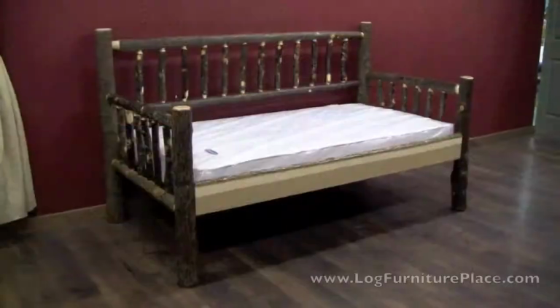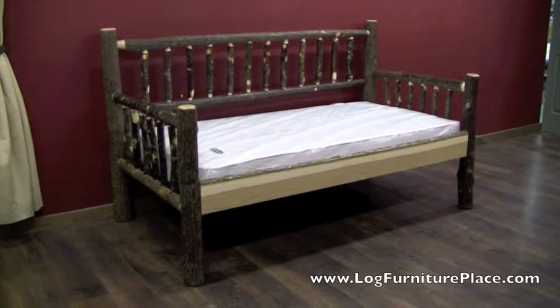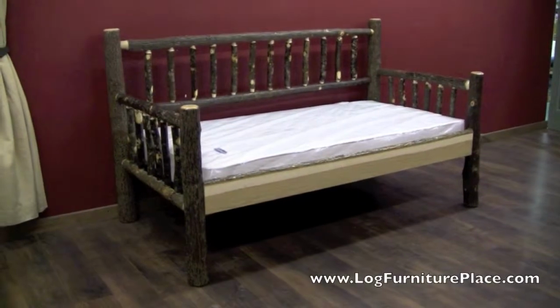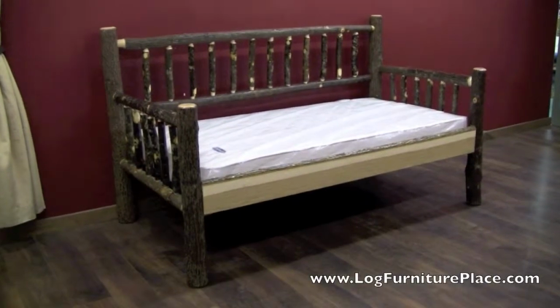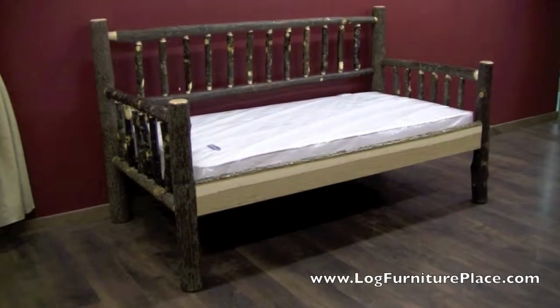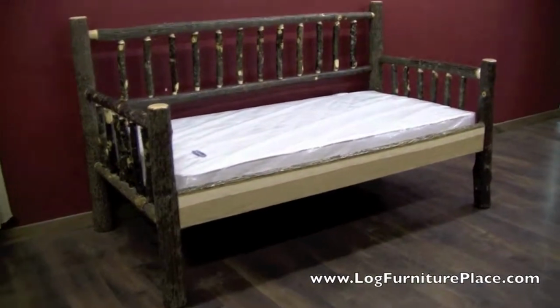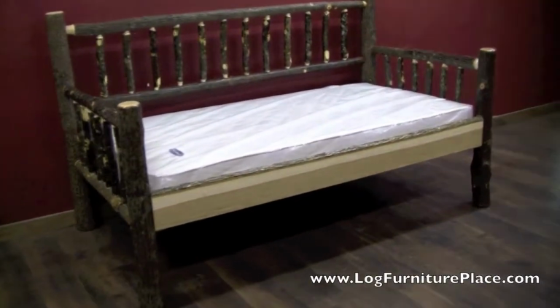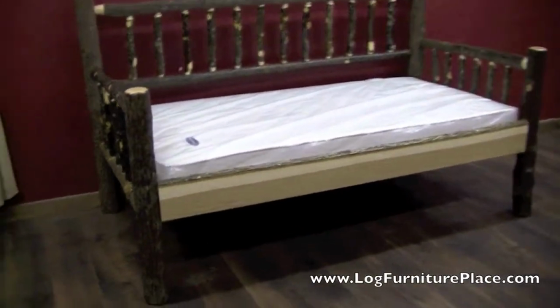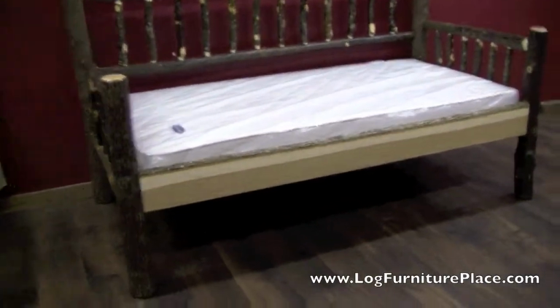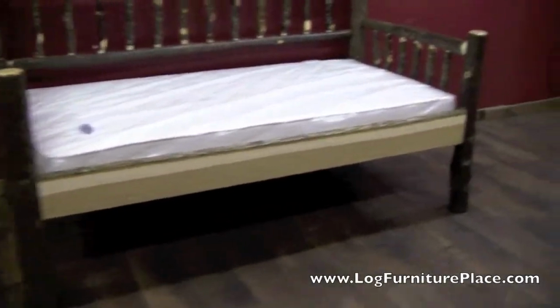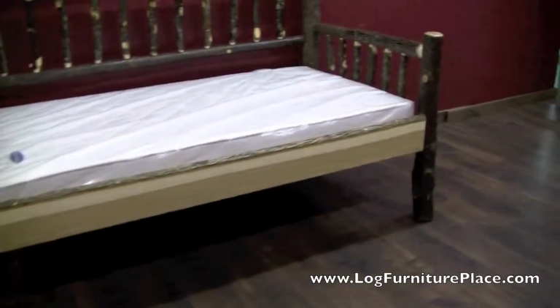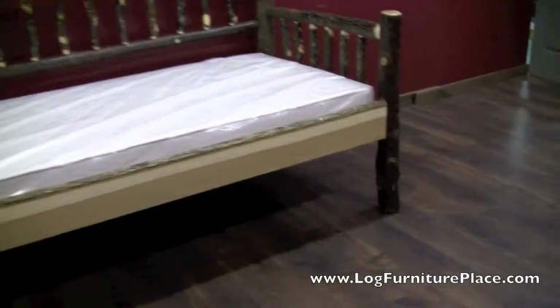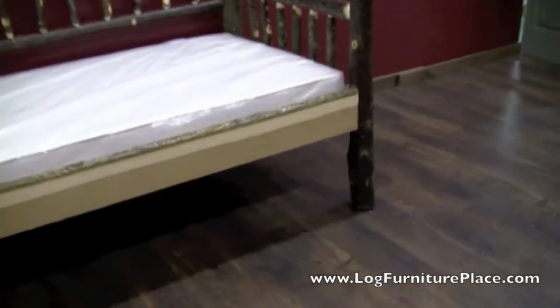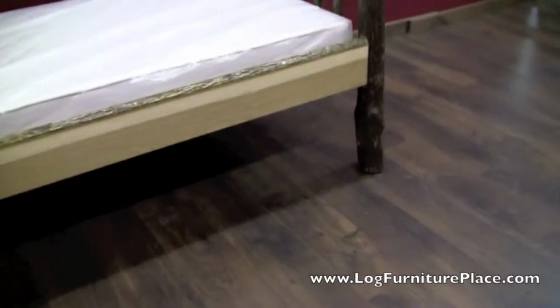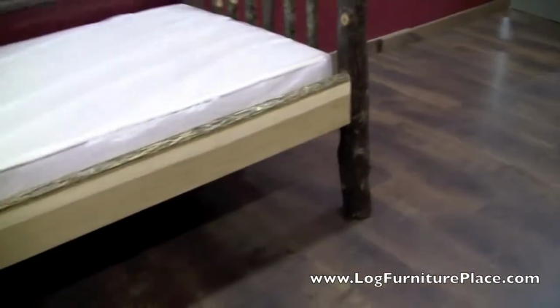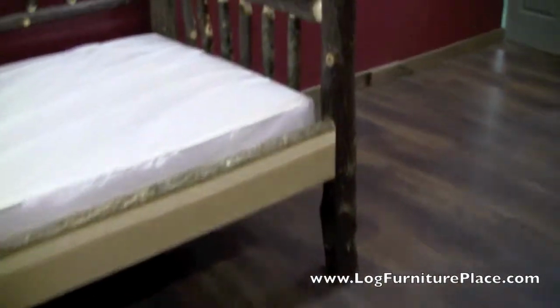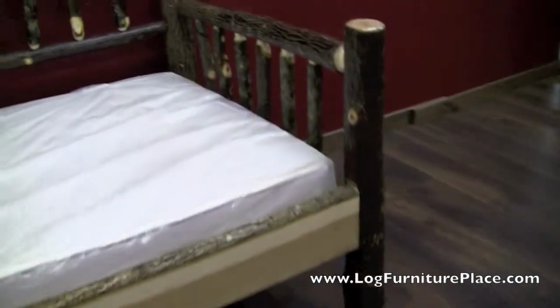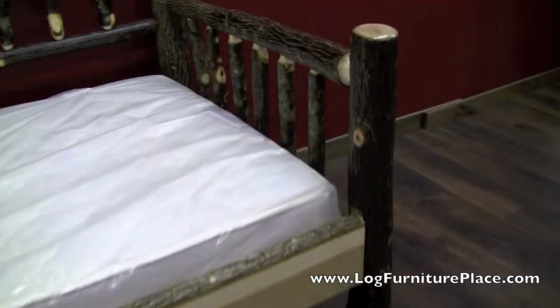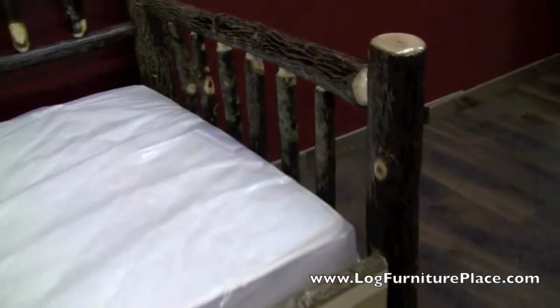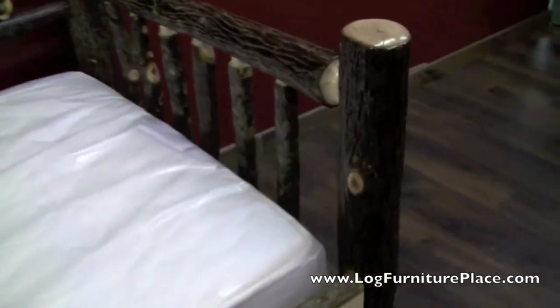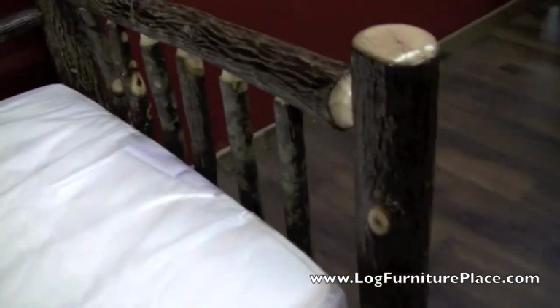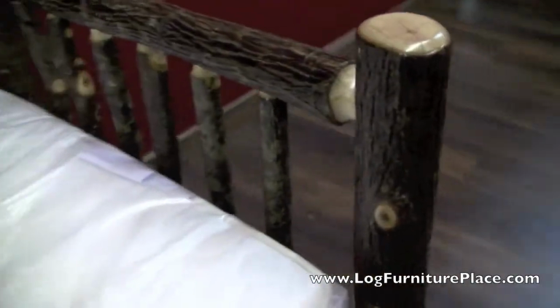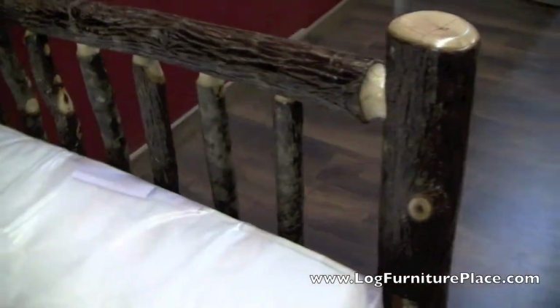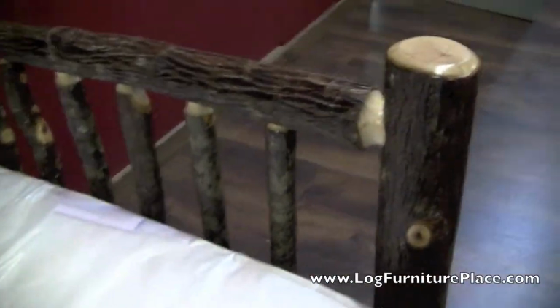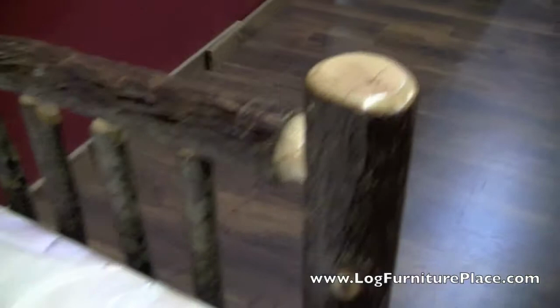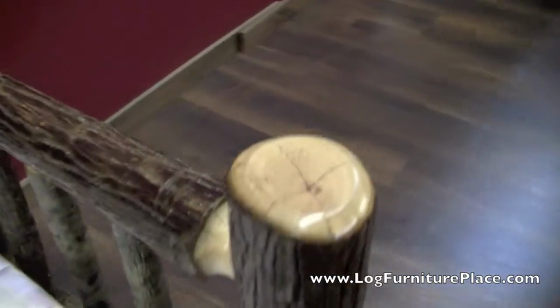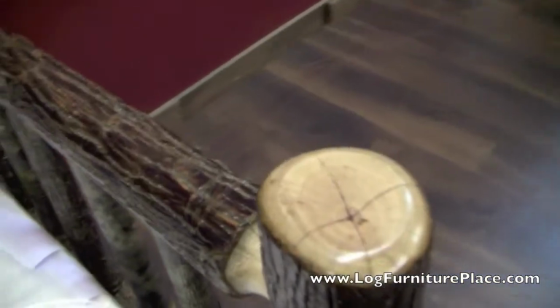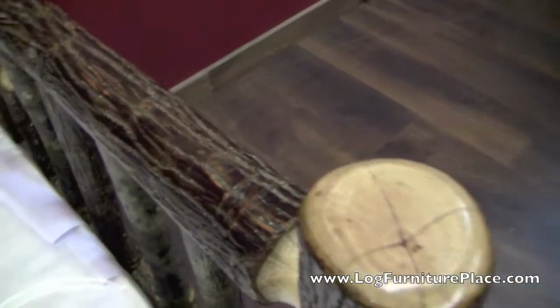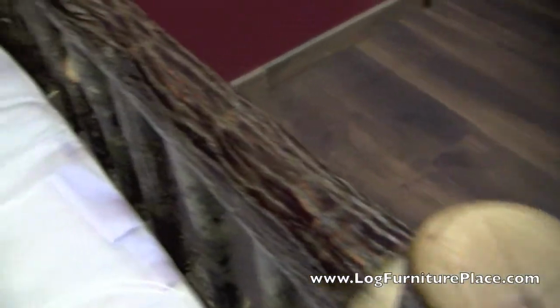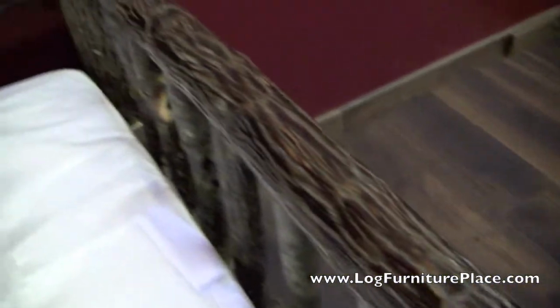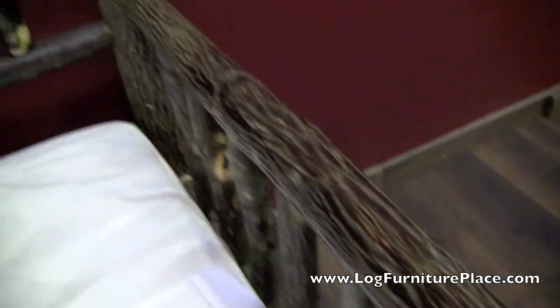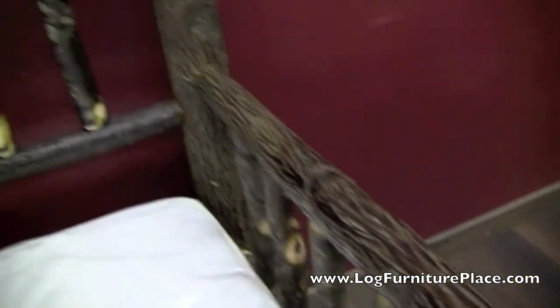Hi, it's Jason with LogFurniturePlace.com. Today we're going to take a look at our Hickory Log Day Bed. This Hickory Log Day Bed features nice, unique, rustic Hickory Logs for the construction.